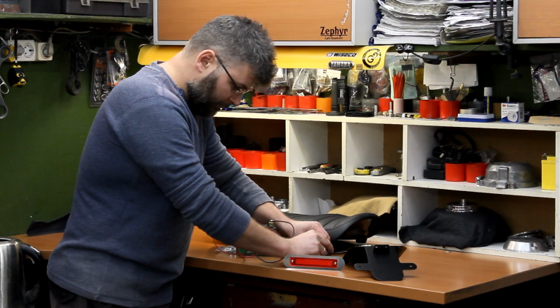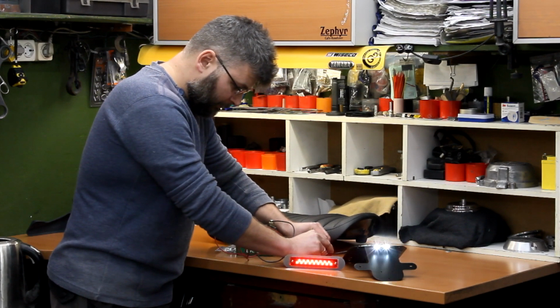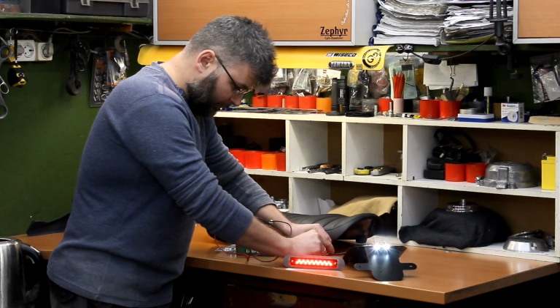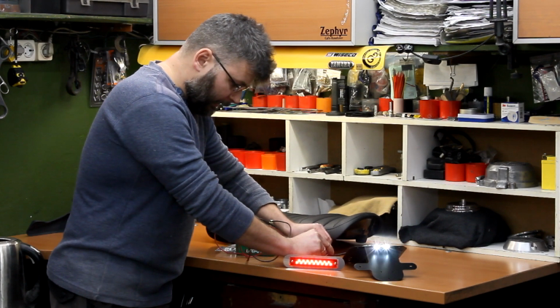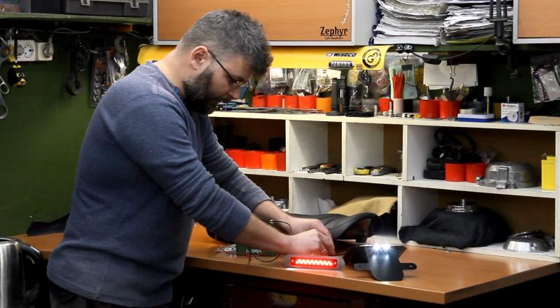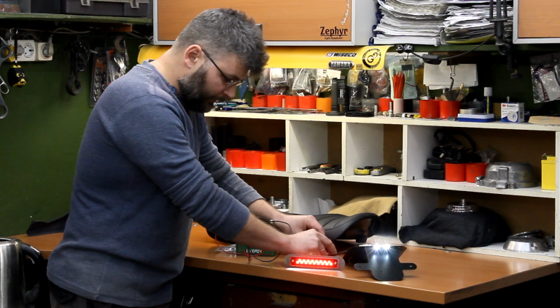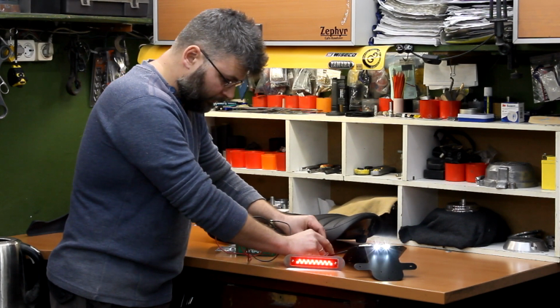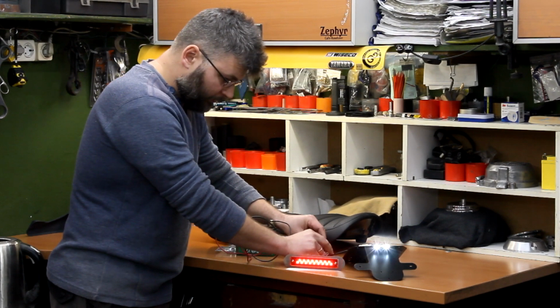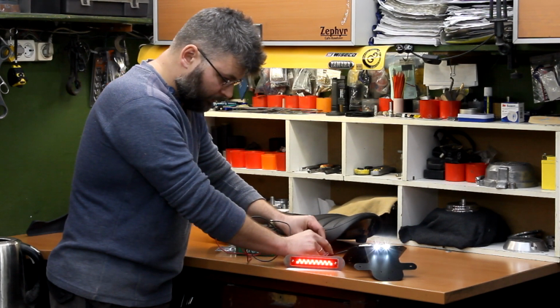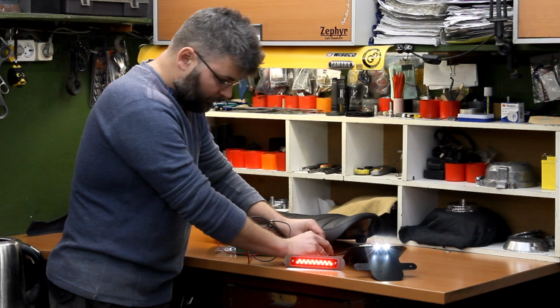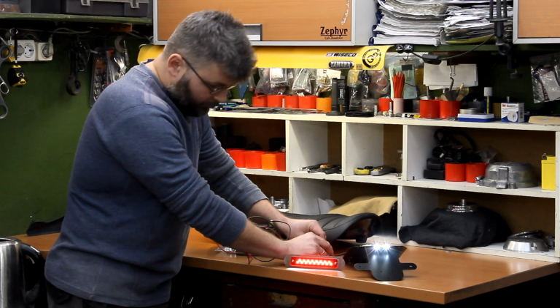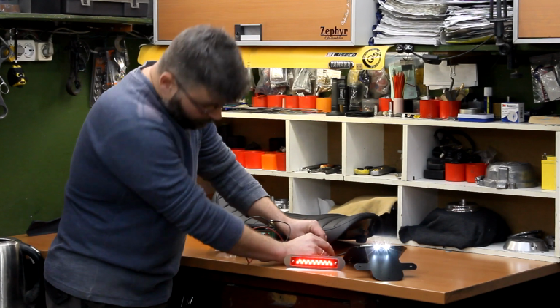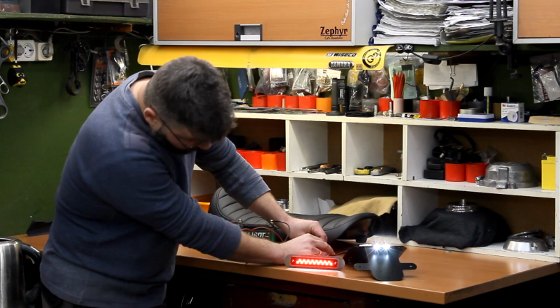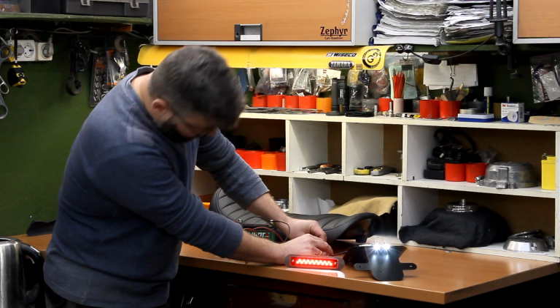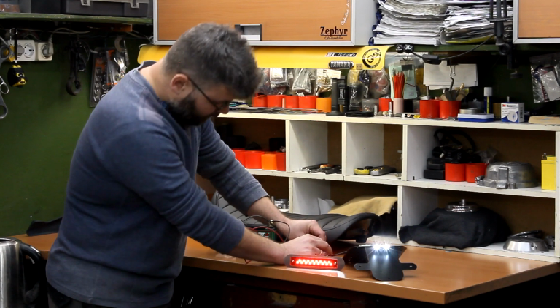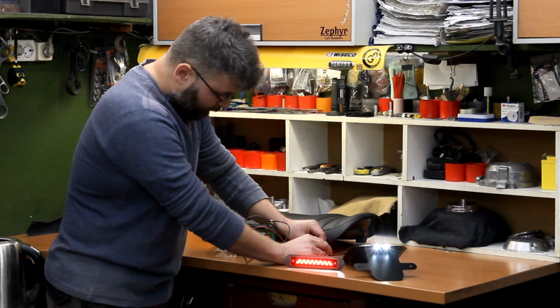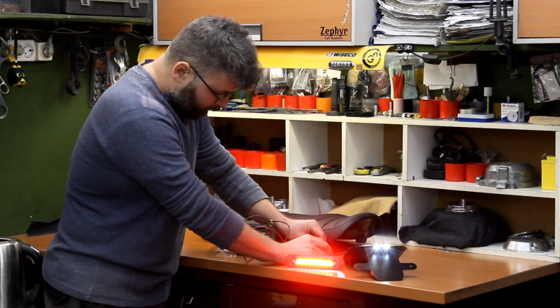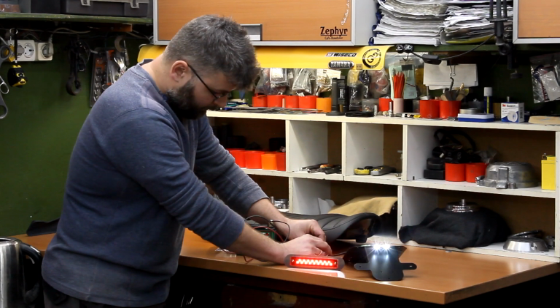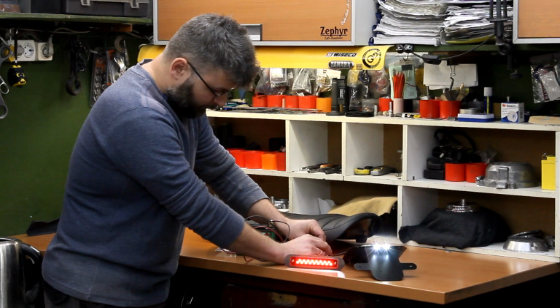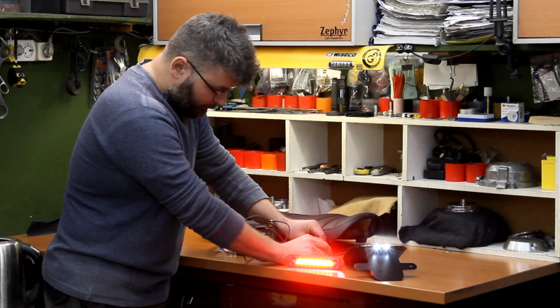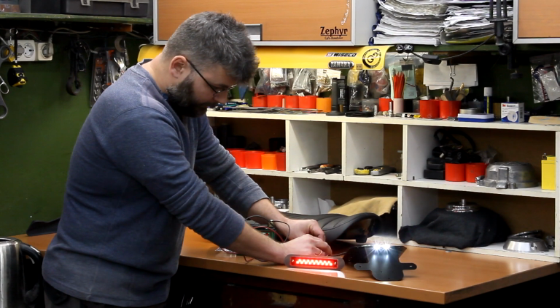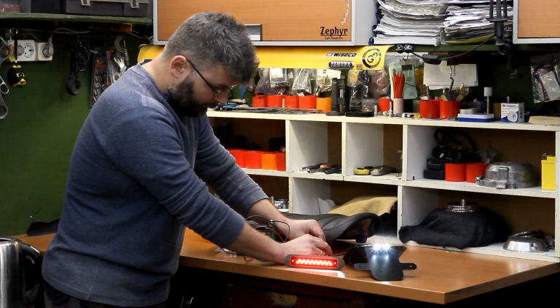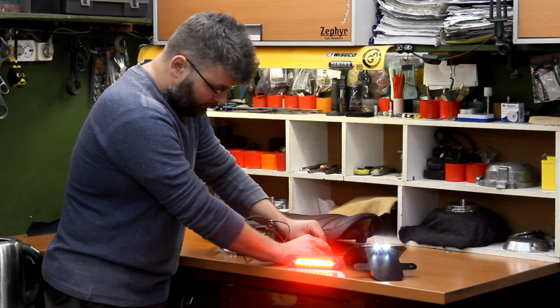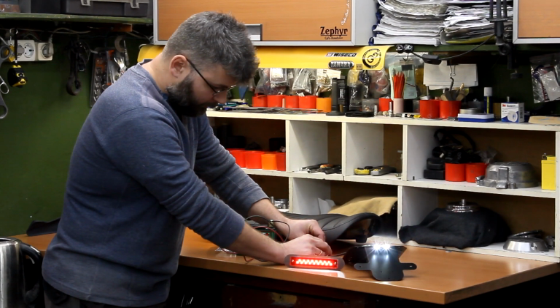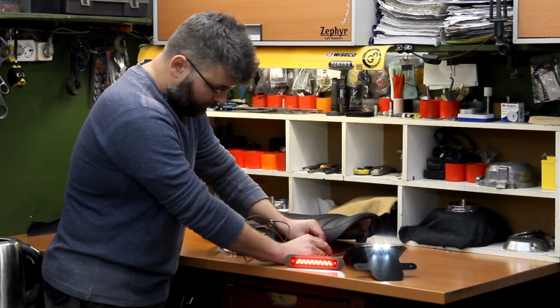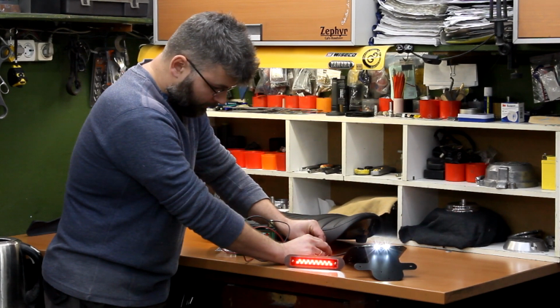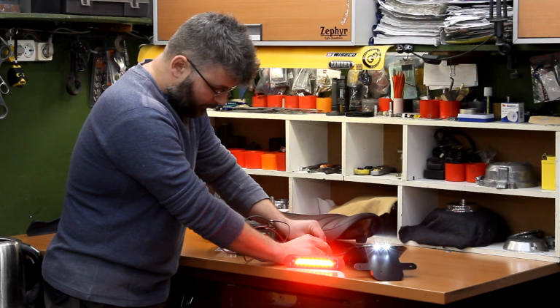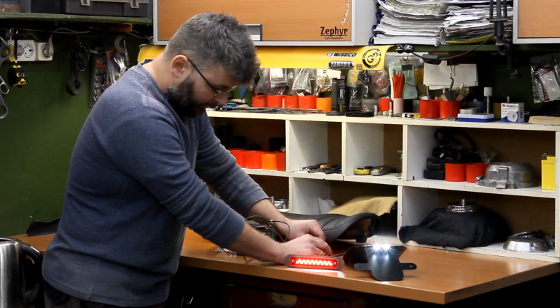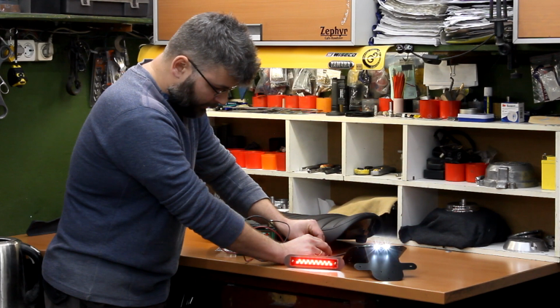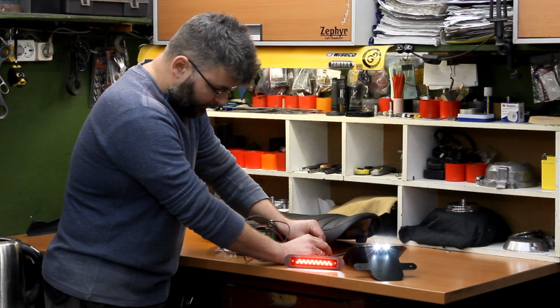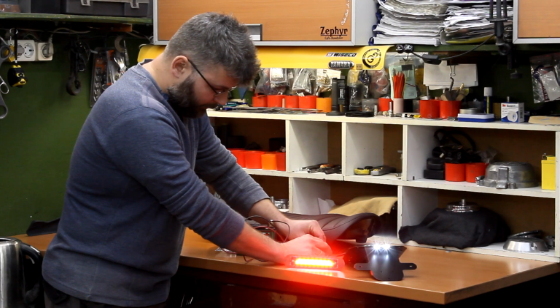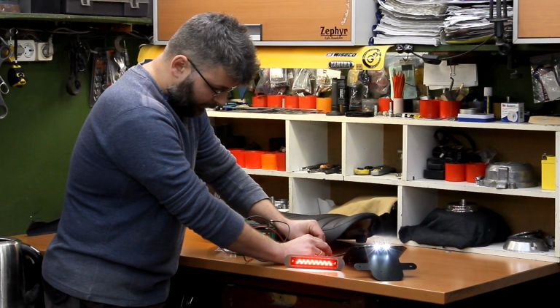Tail light and stop light — very nice and bright.